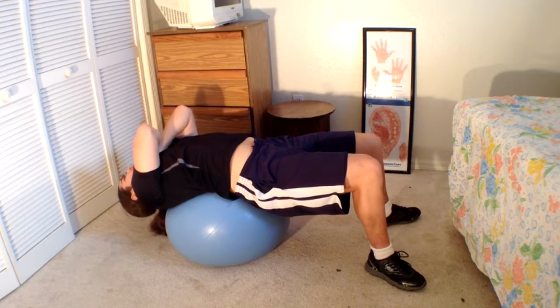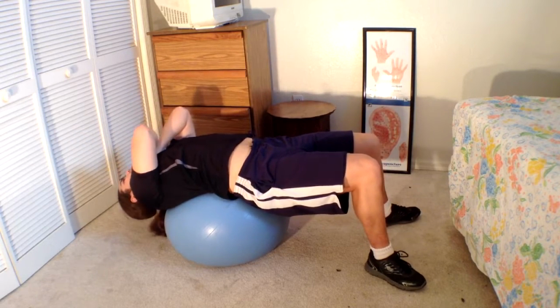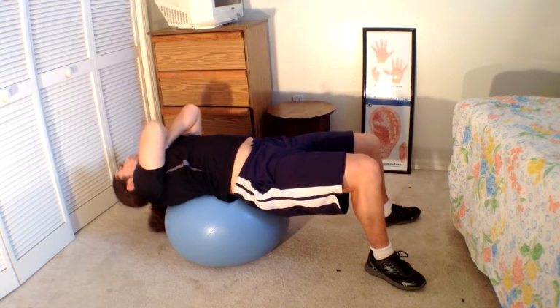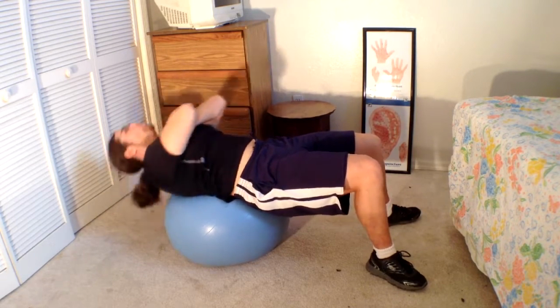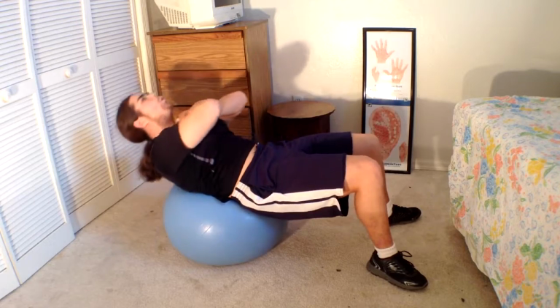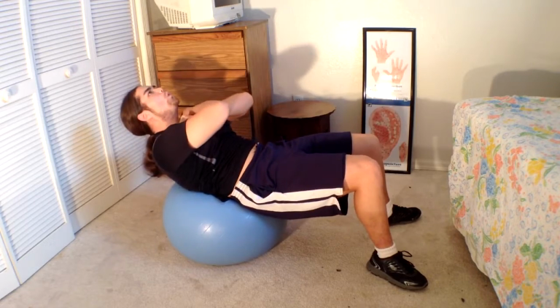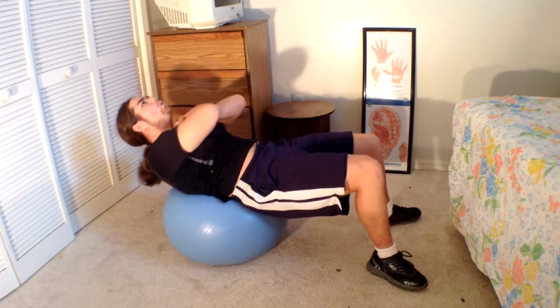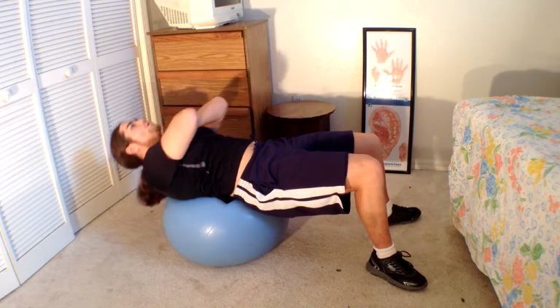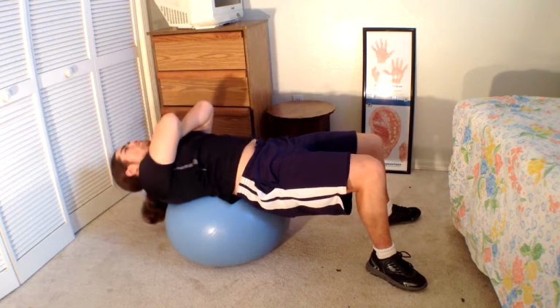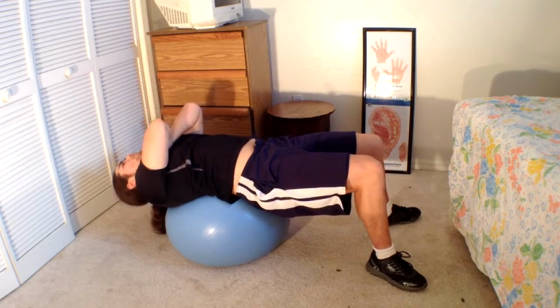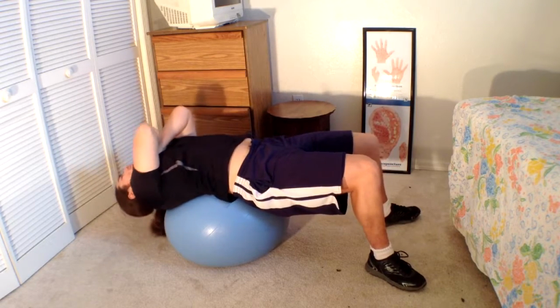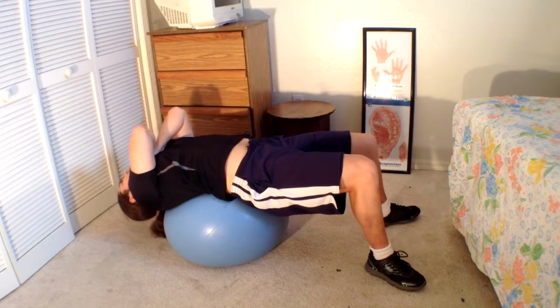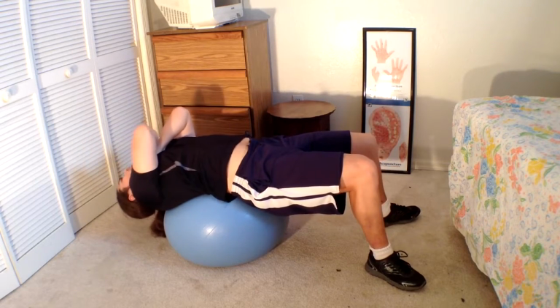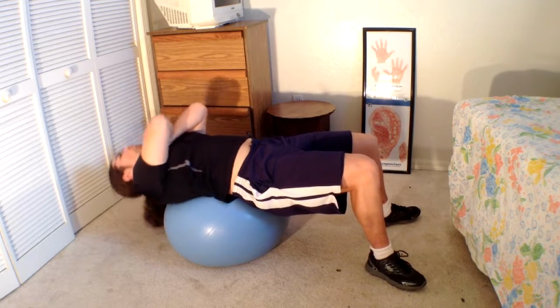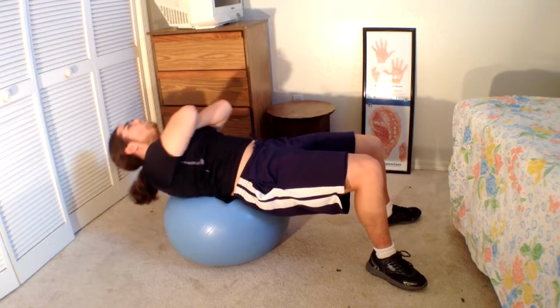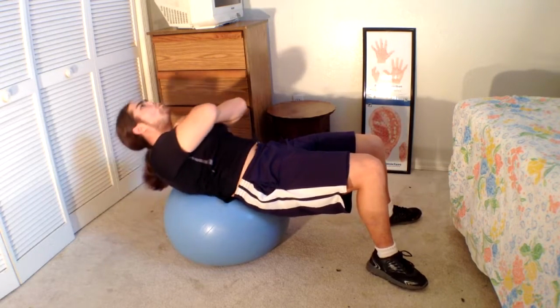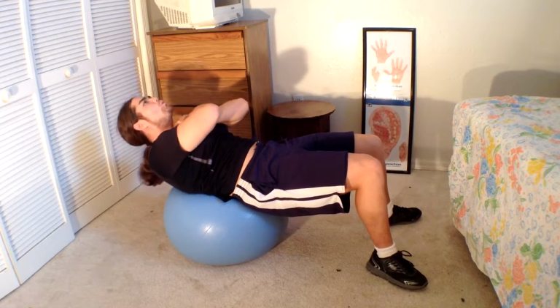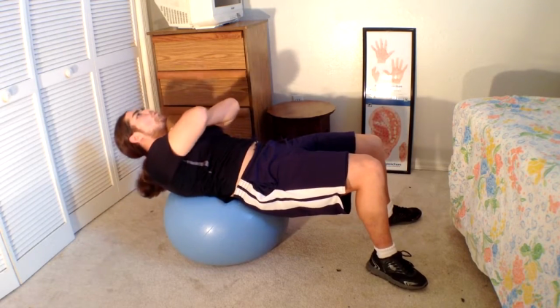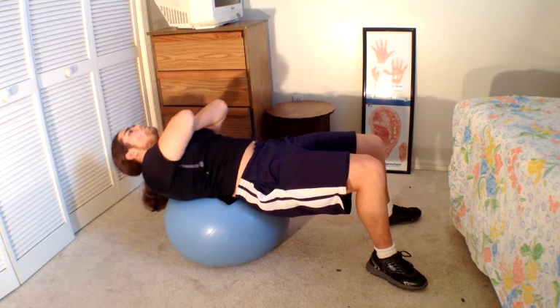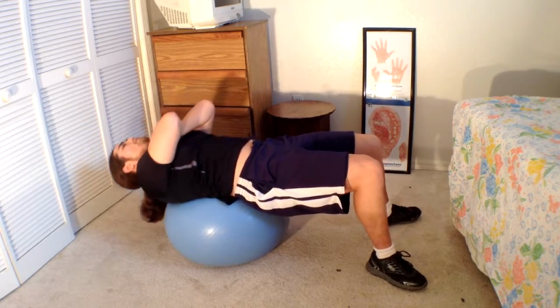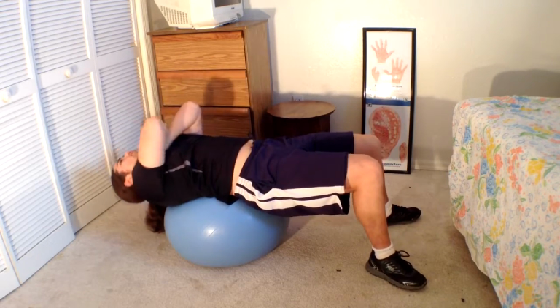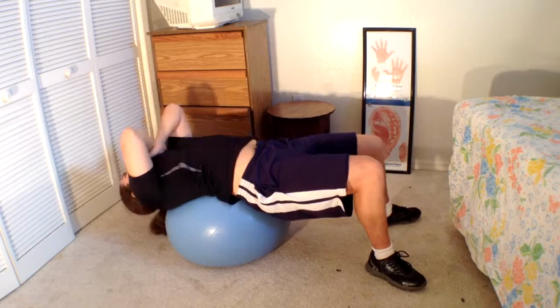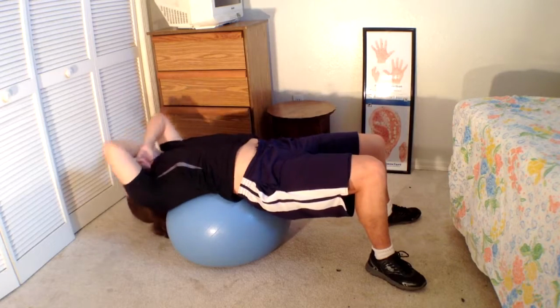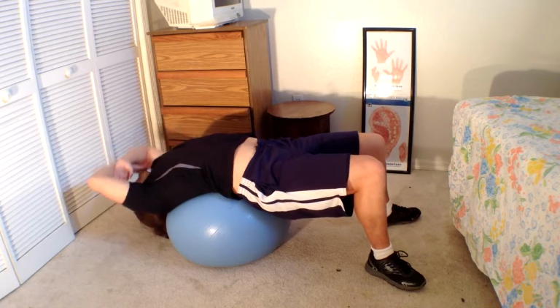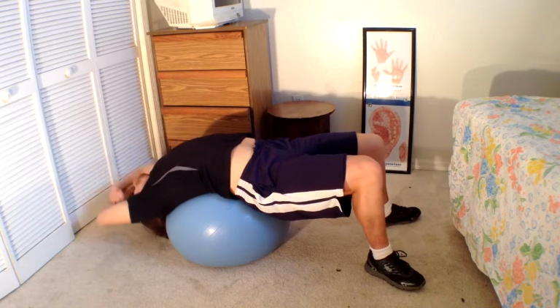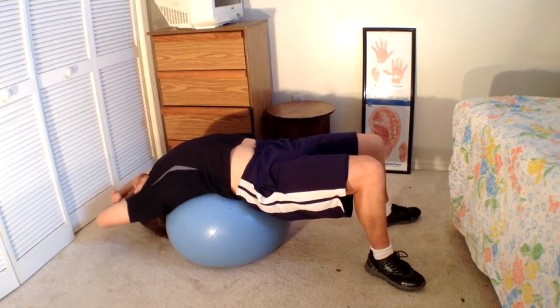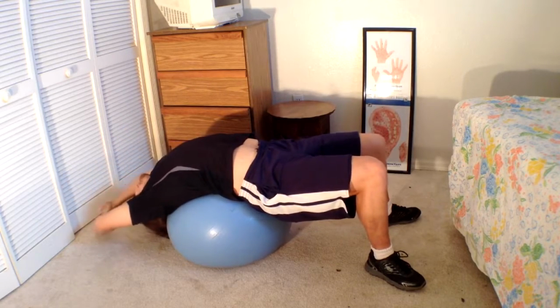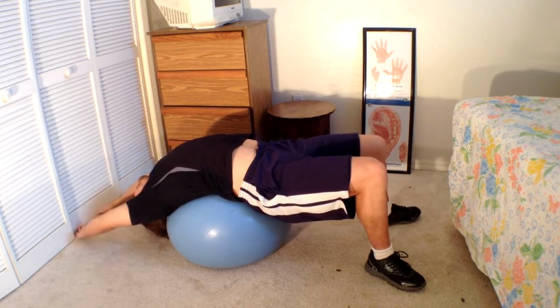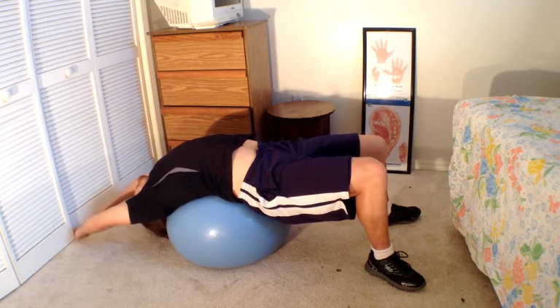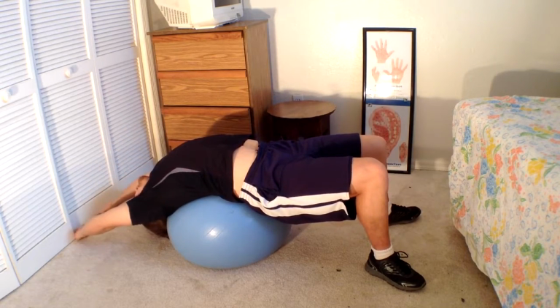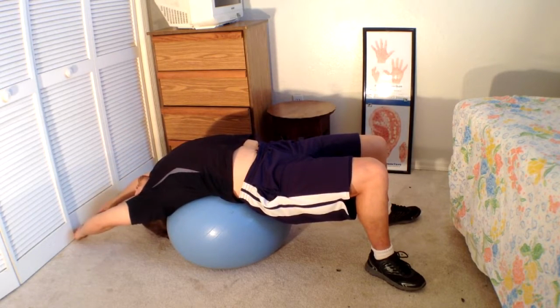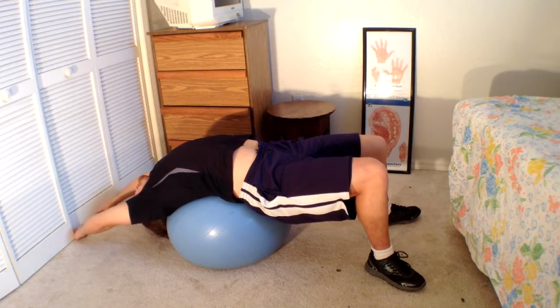It takes some time getting used to it. And also, if you're unable to do it on the ball, you can always do it on the ground as well.